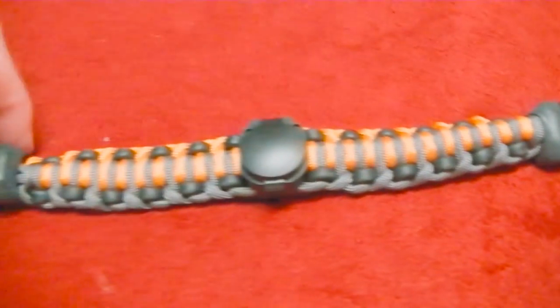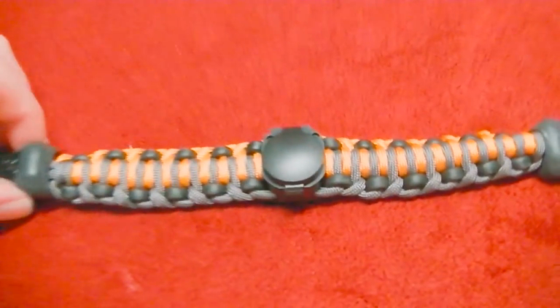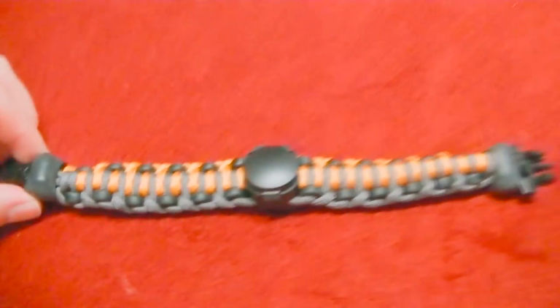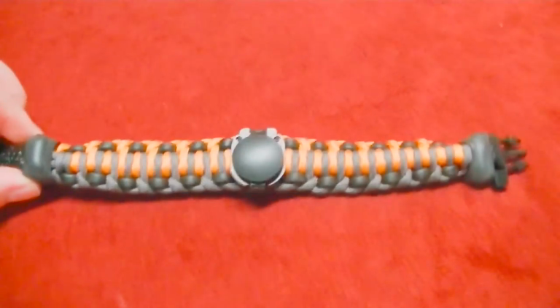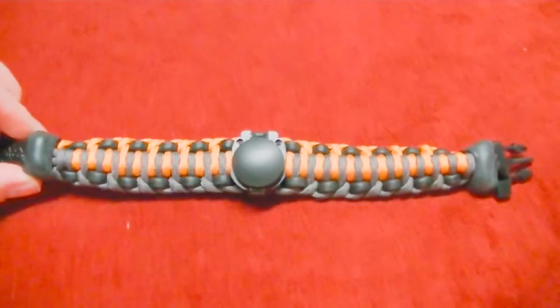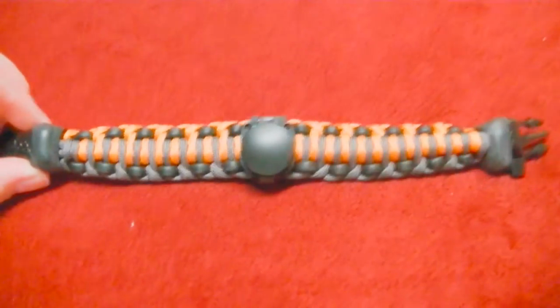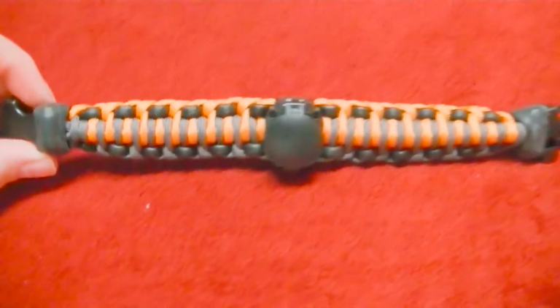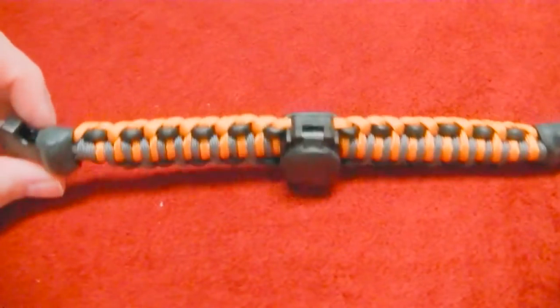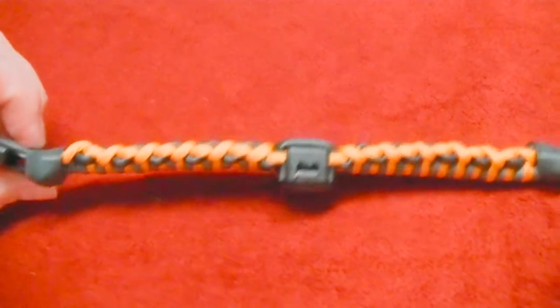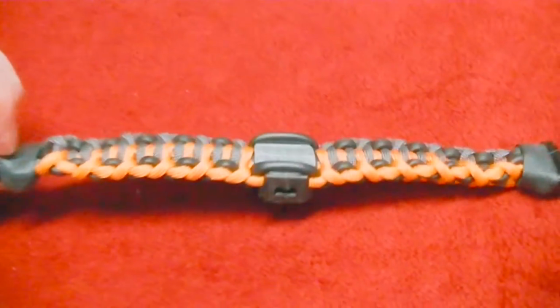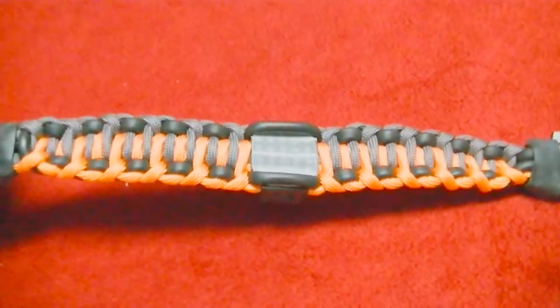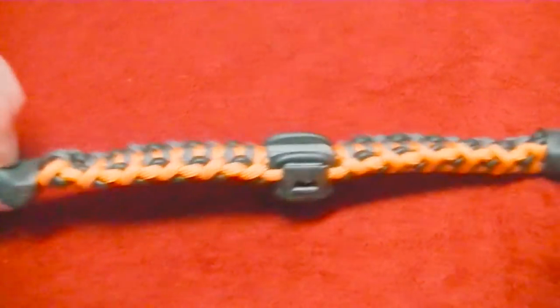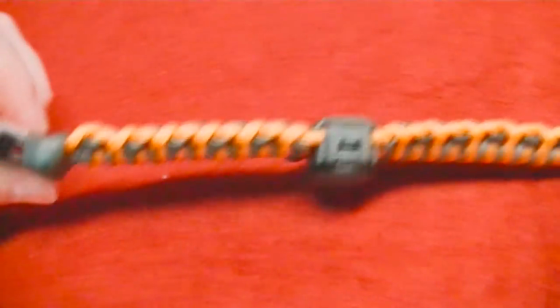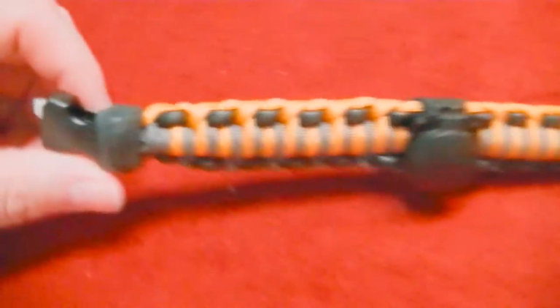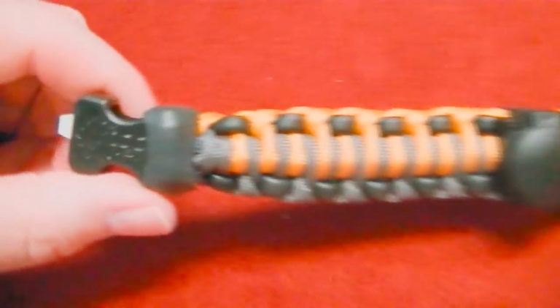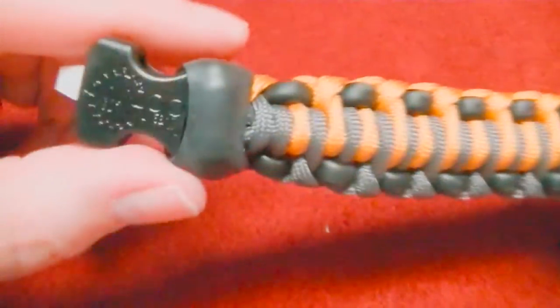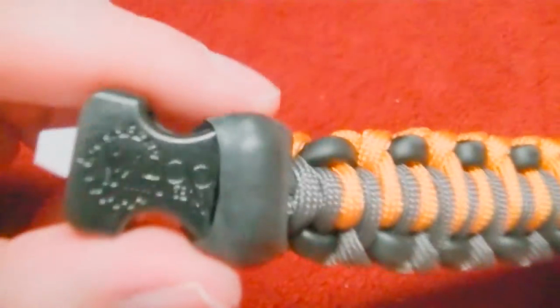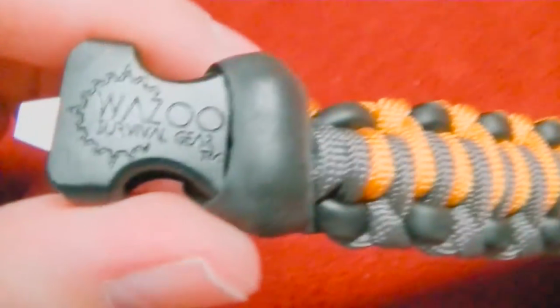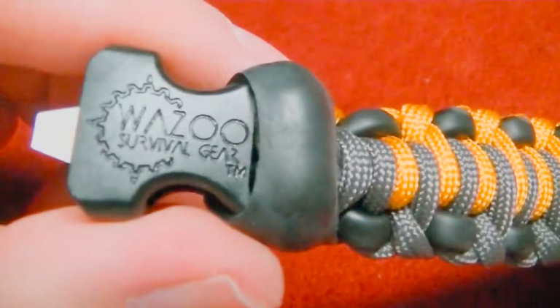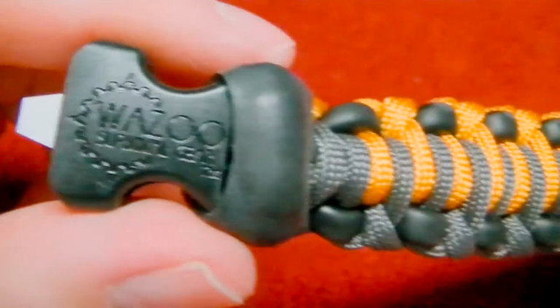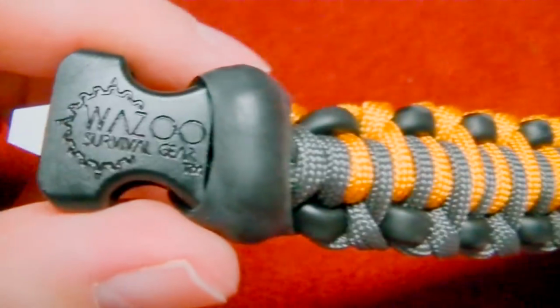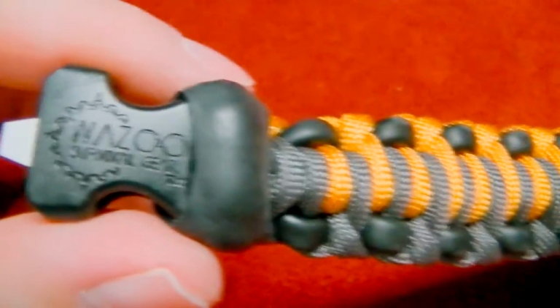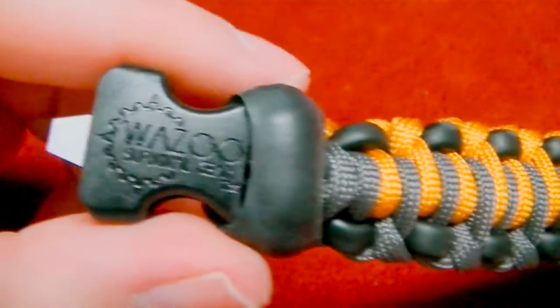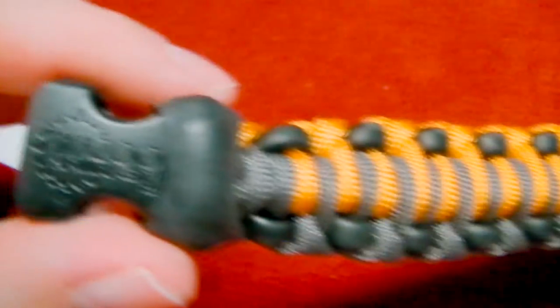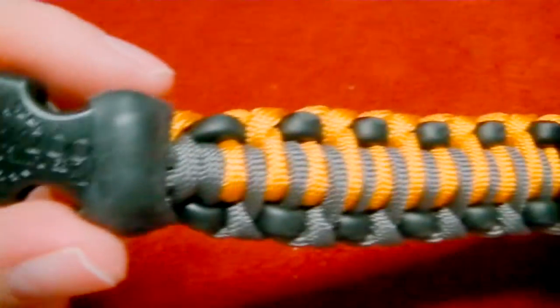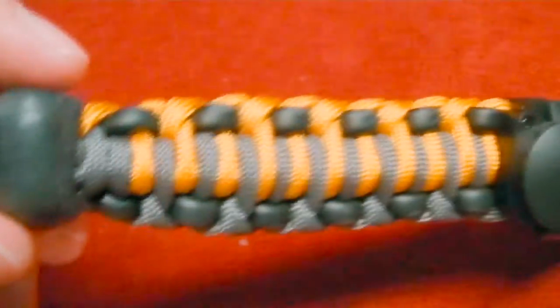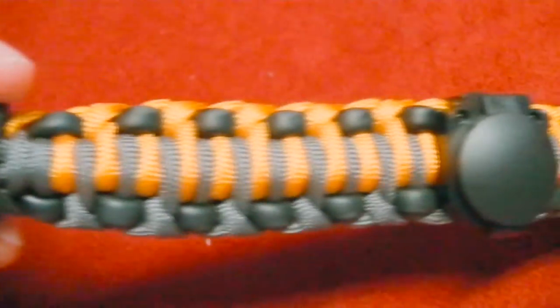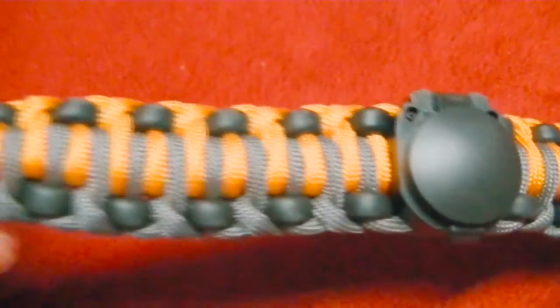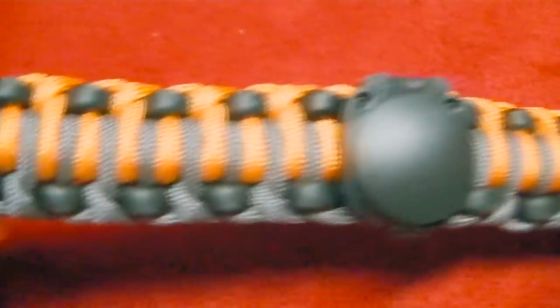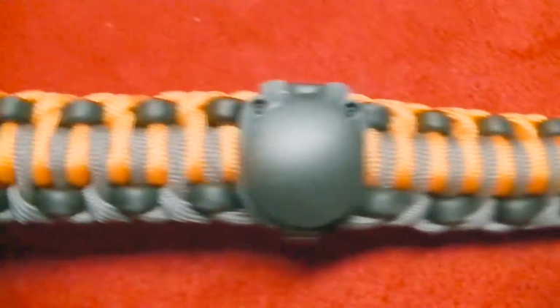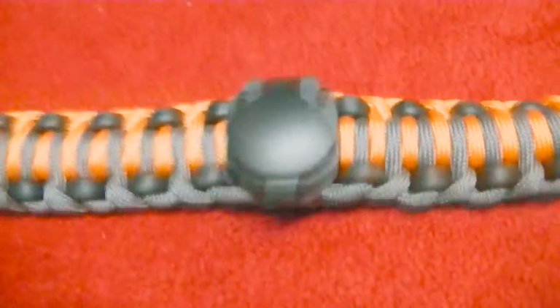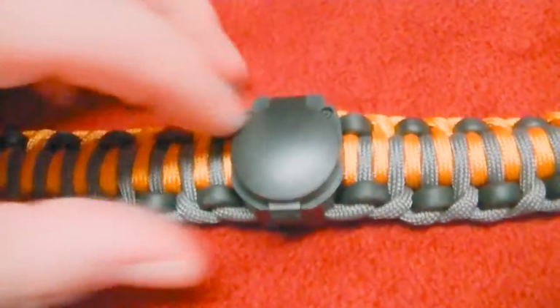So they said first of the year they'll send us out some samples of exactly what's inside this — all the little pieces that go inside — that way I can do a full-on review. But I just want to do a quick unboxing, let you see what it looks like, and we'll go over everything about this in a future video.